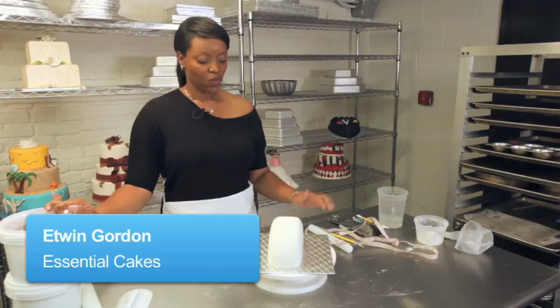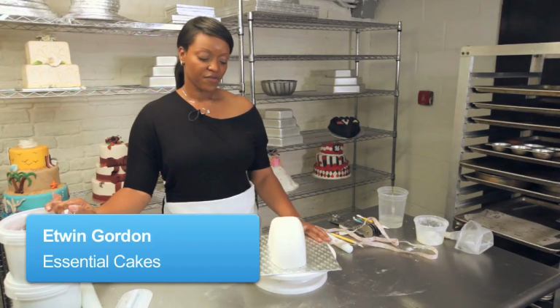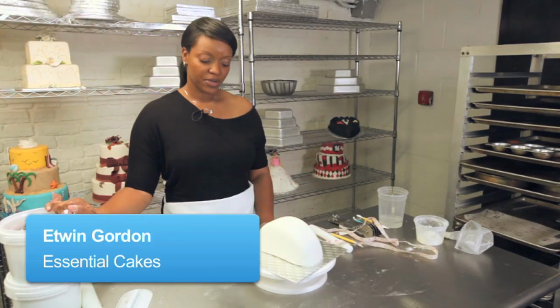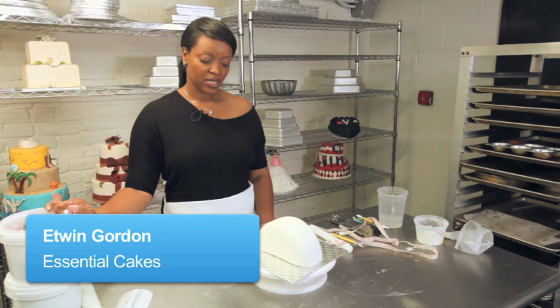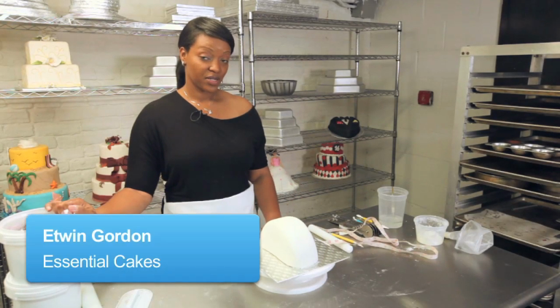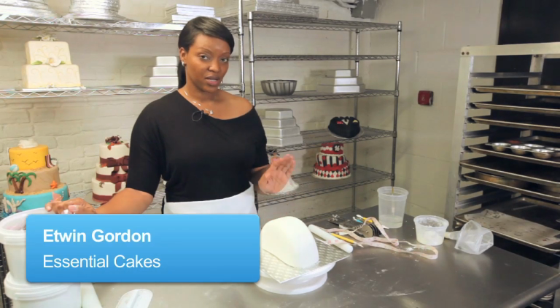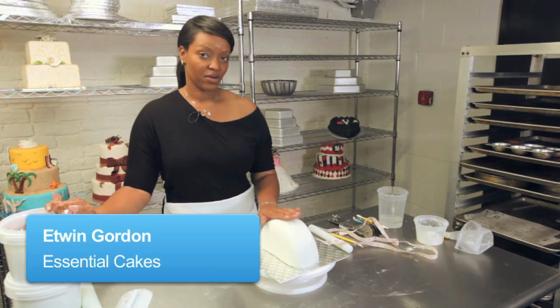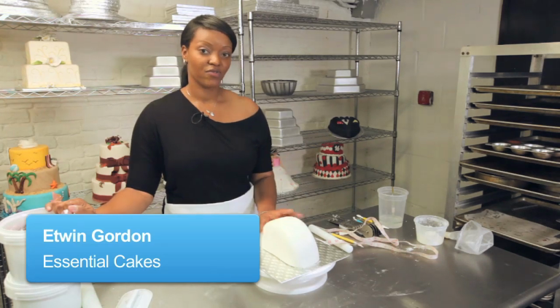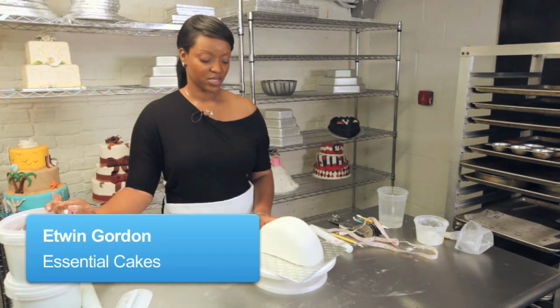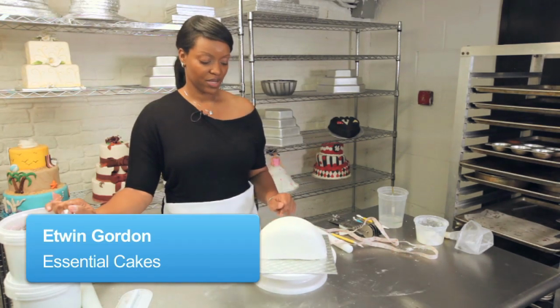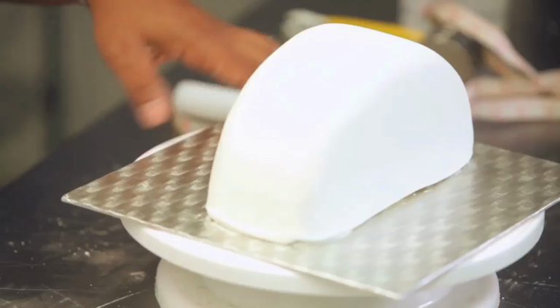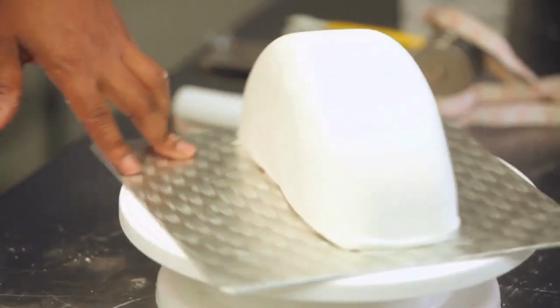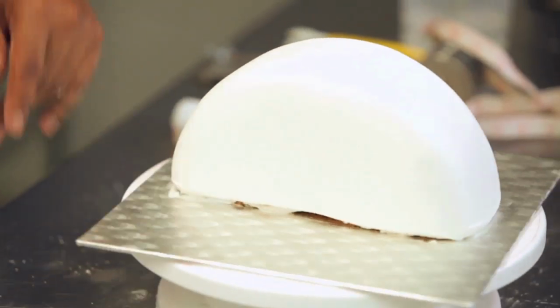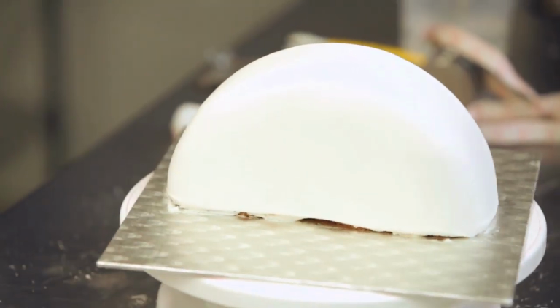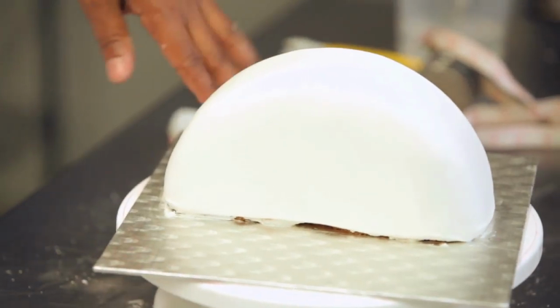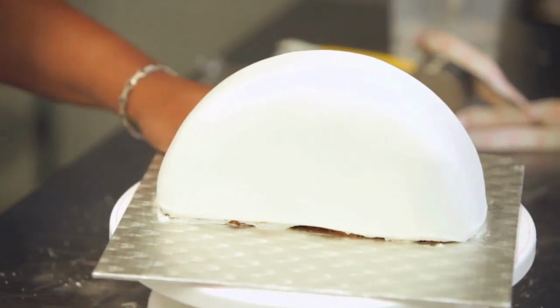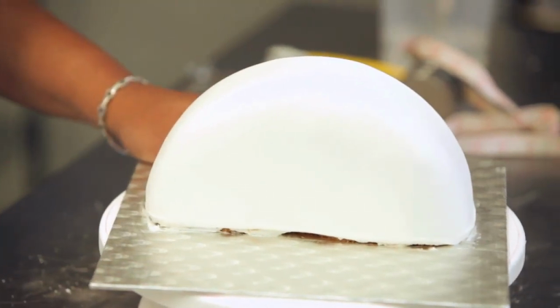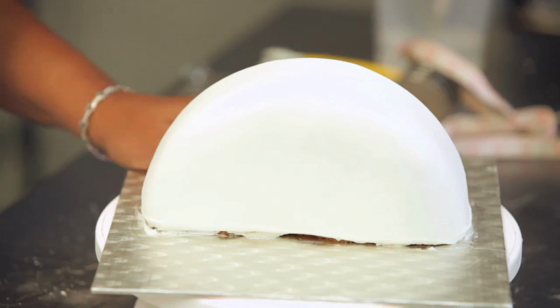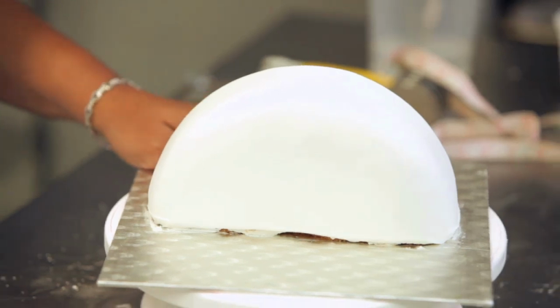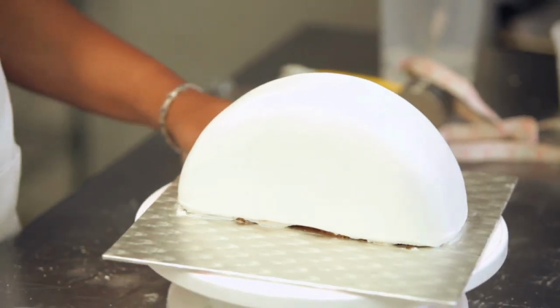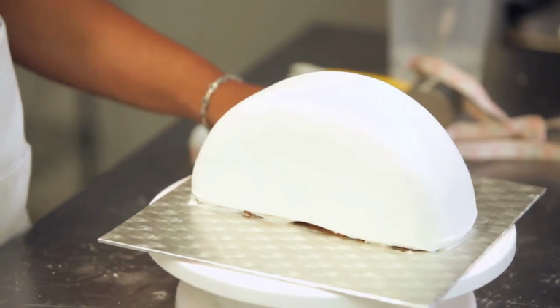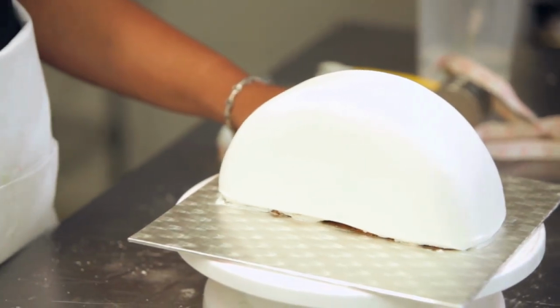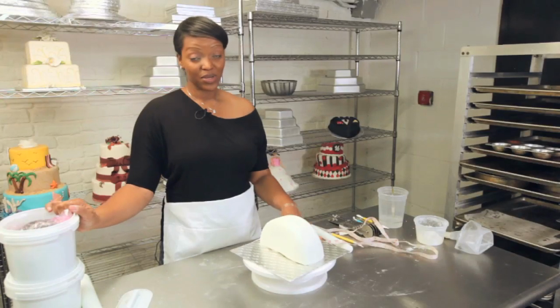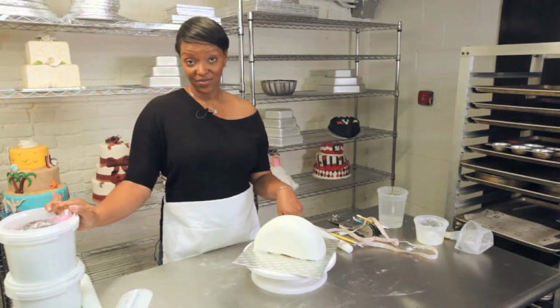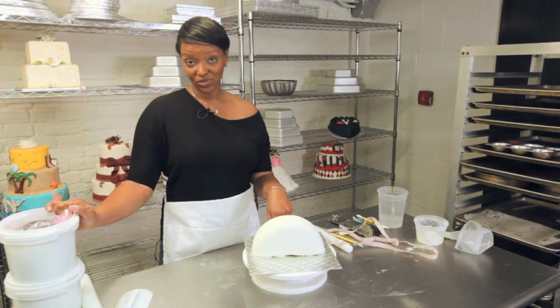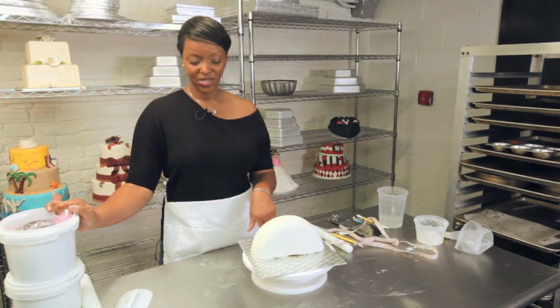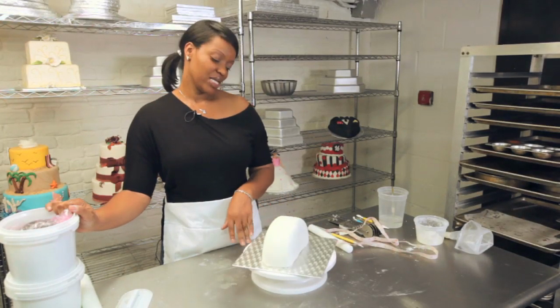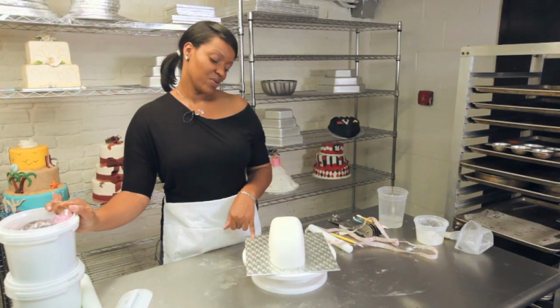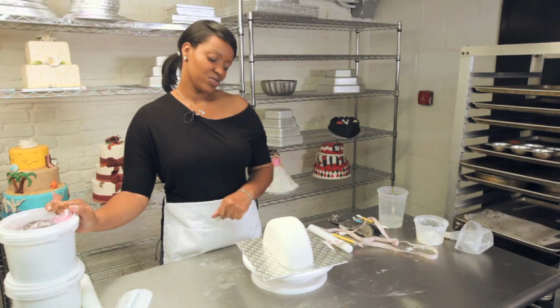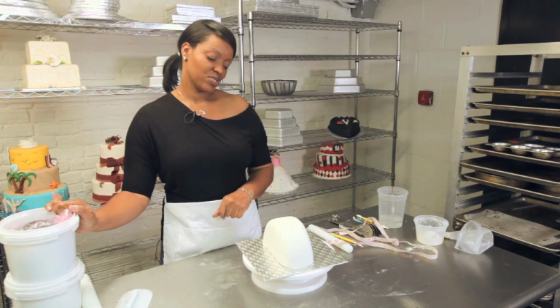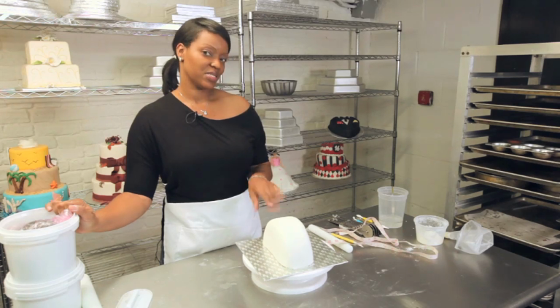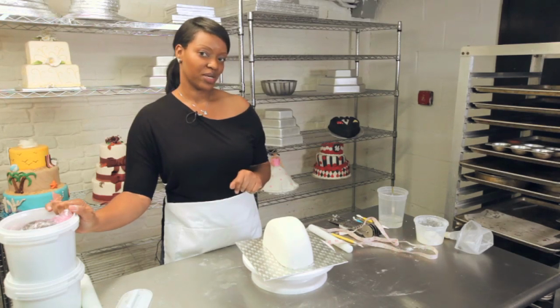We've covered our purse cake in fondant and we are now ready to decorate. Decorating your purse cake you can take just about any direction you want to. I'm a big fan of zebra stripes so today I think we're going to do some zebra stripes.